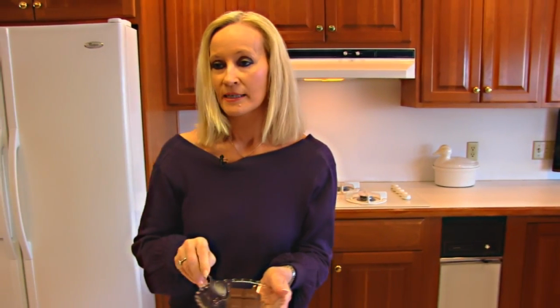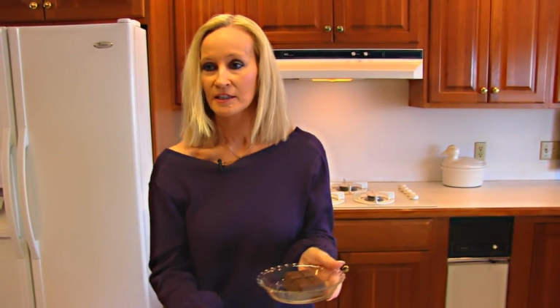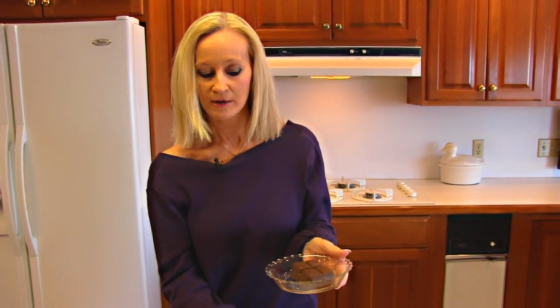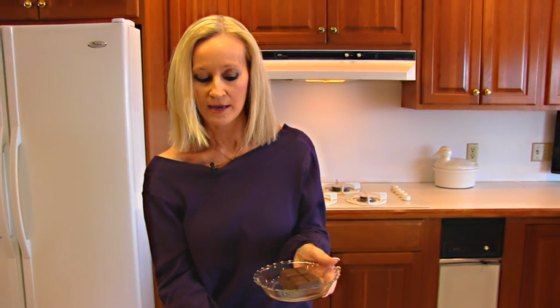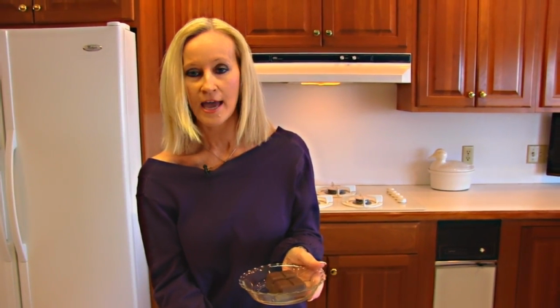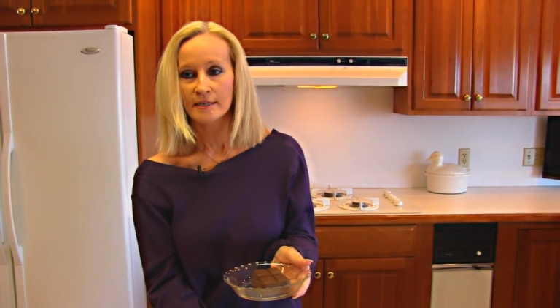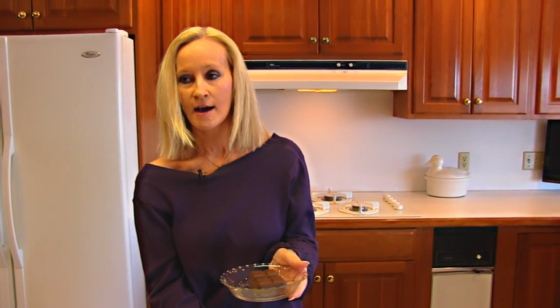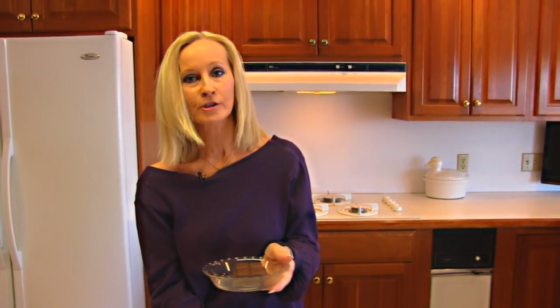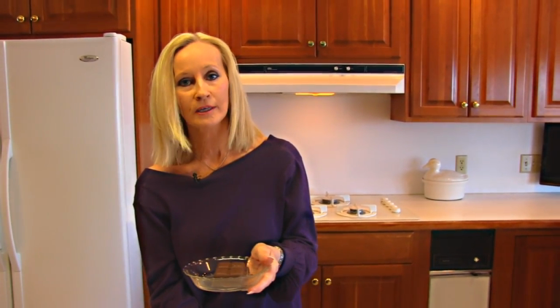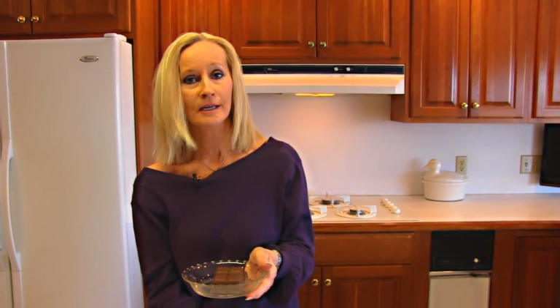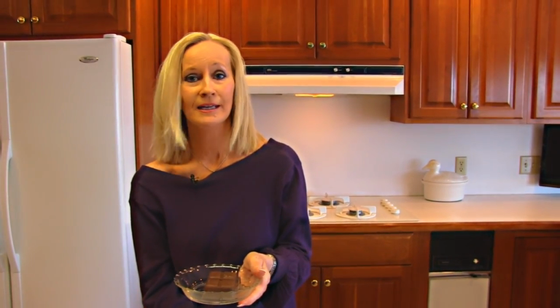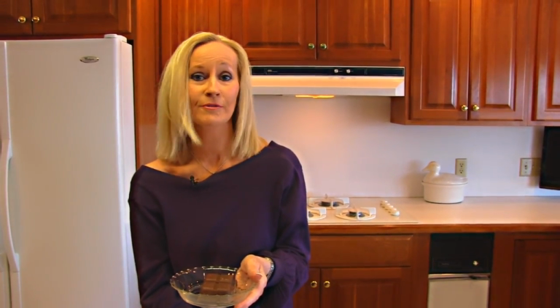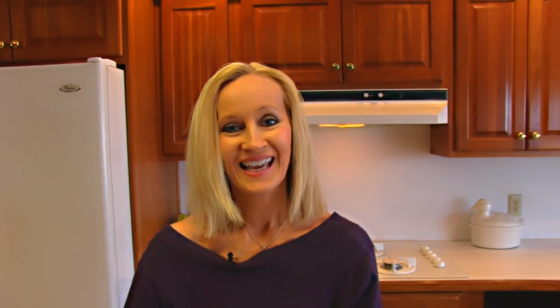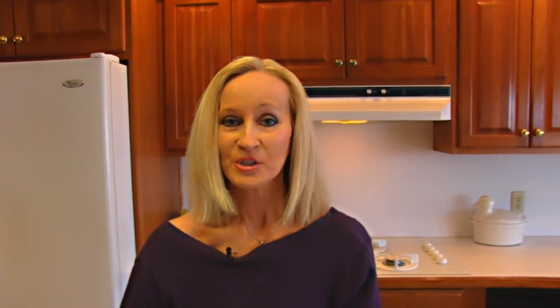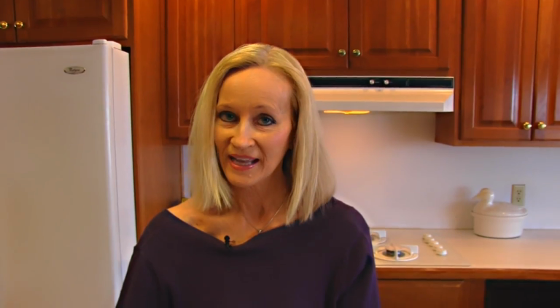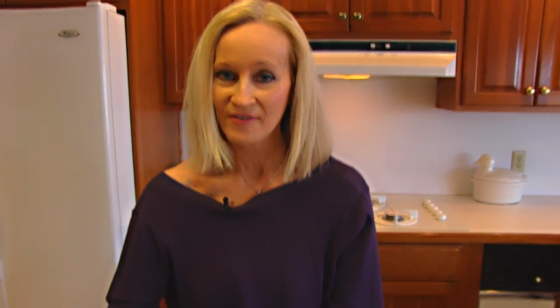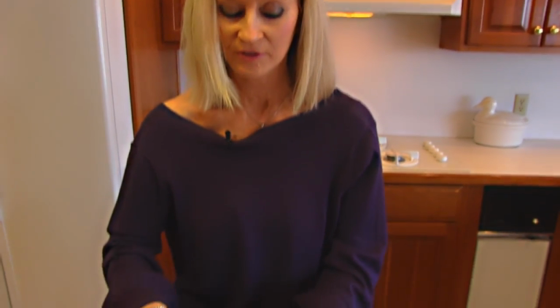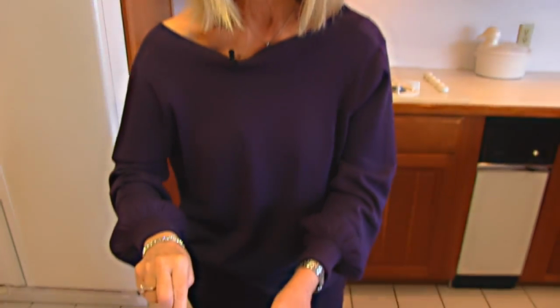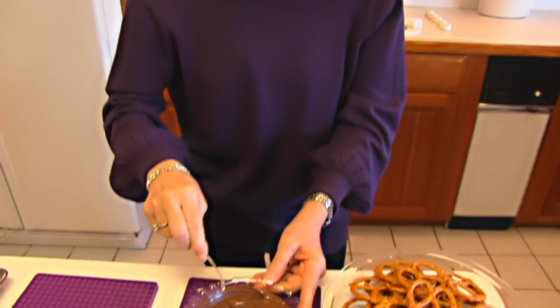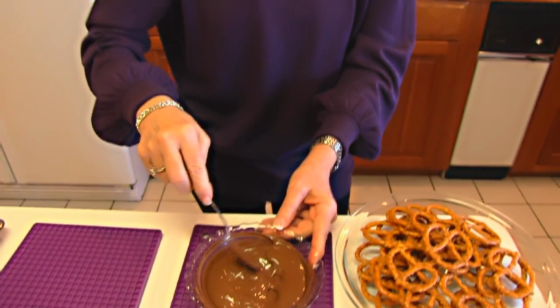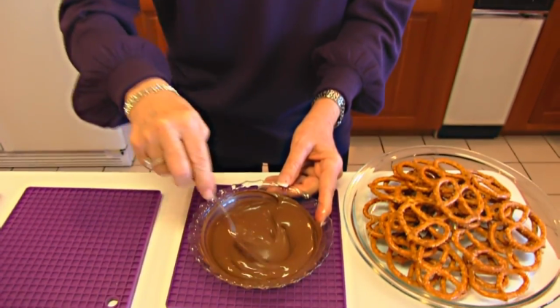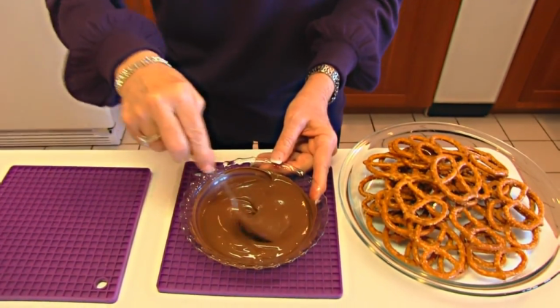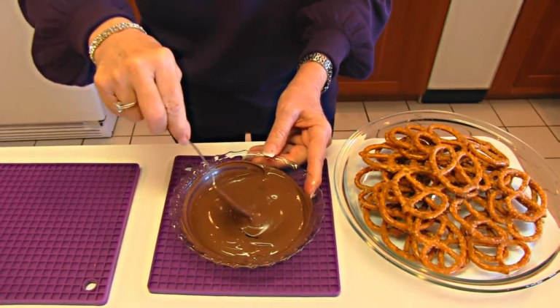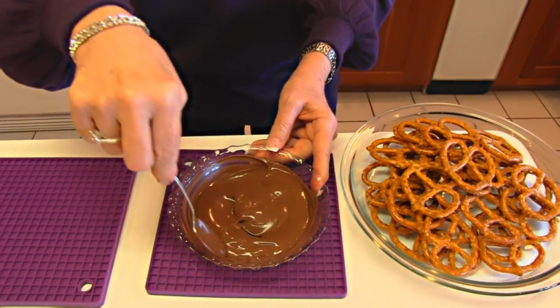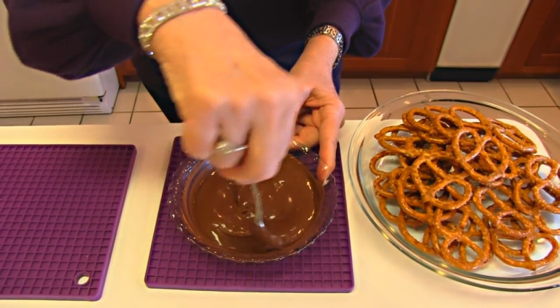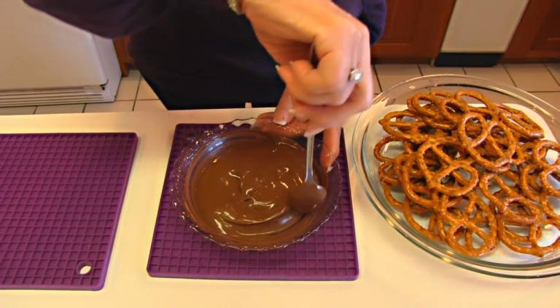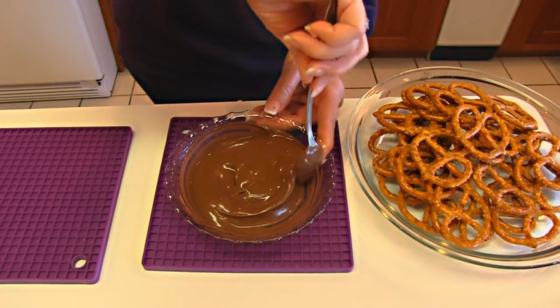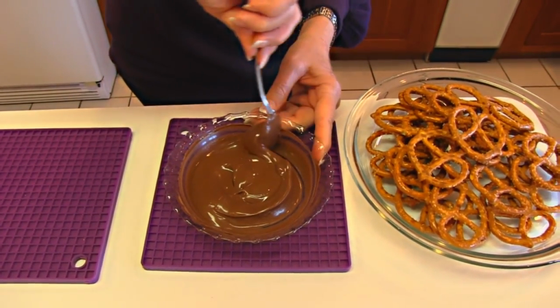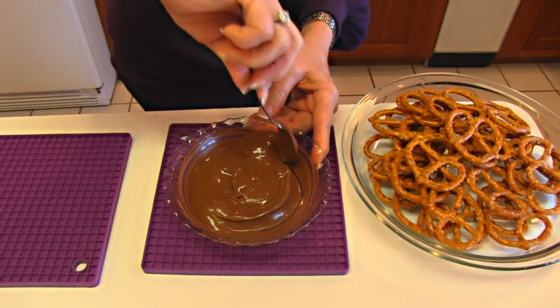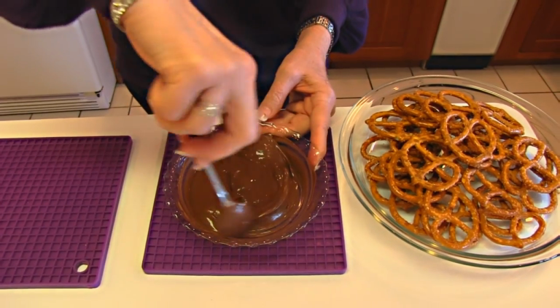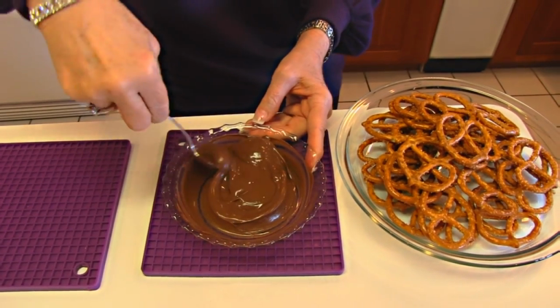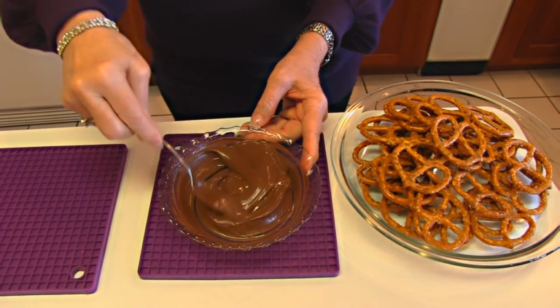Now to the microwave, and I'll show you what it looks like when I get through. Here's what I have after the first 30 seconds and then stirring, and then a 15-second interval and stirring.